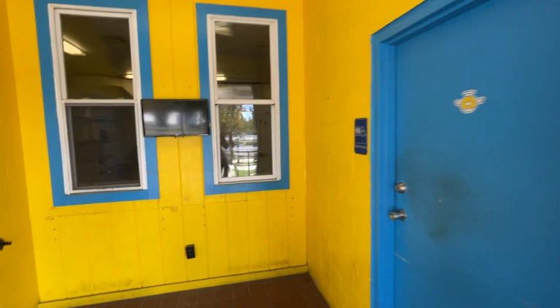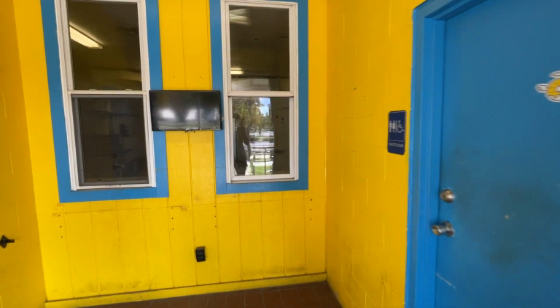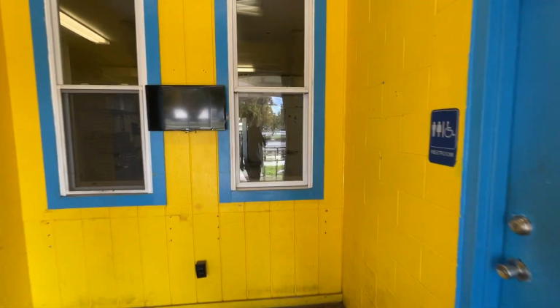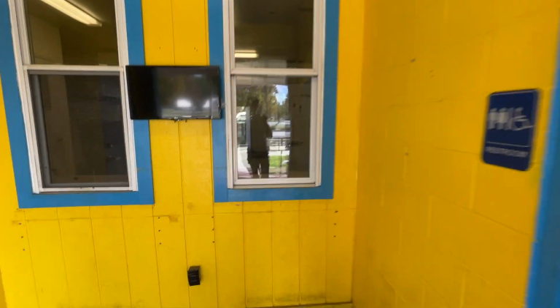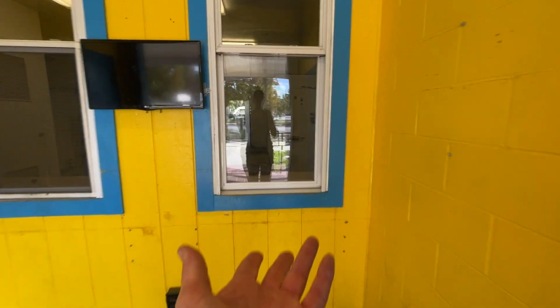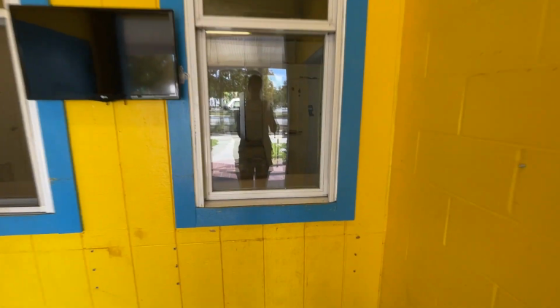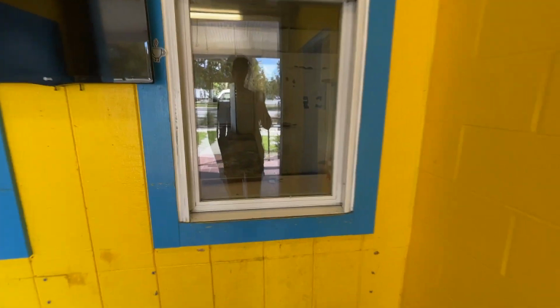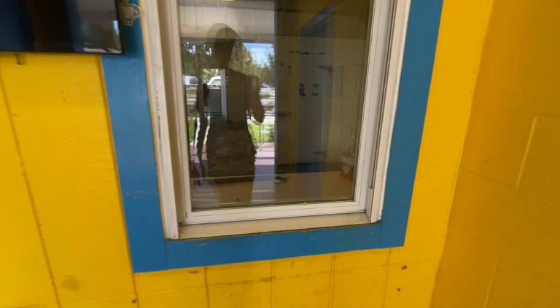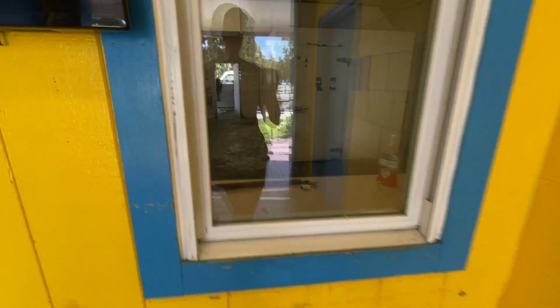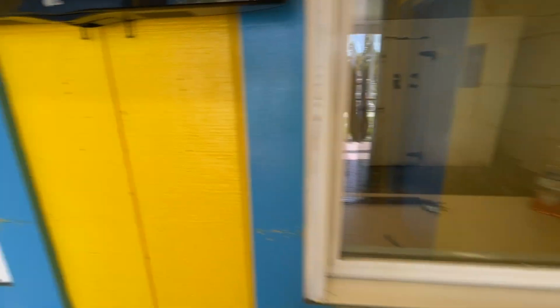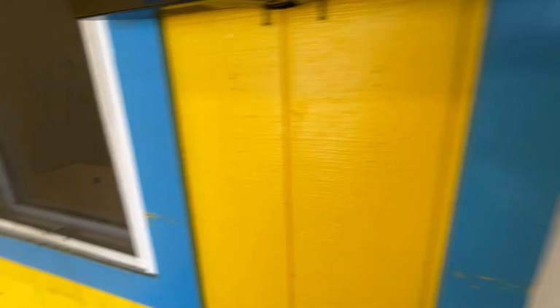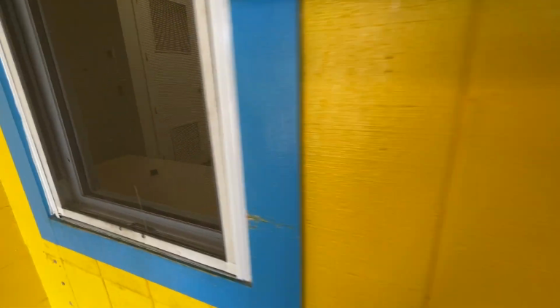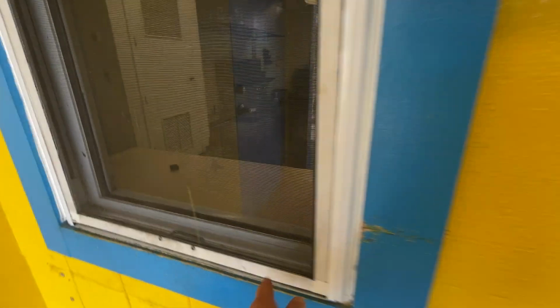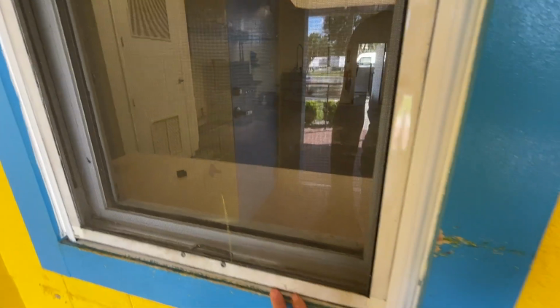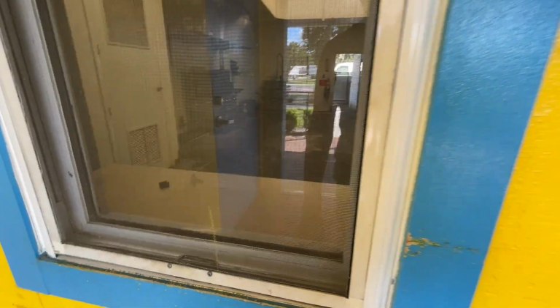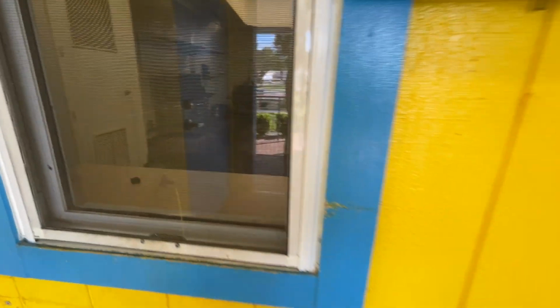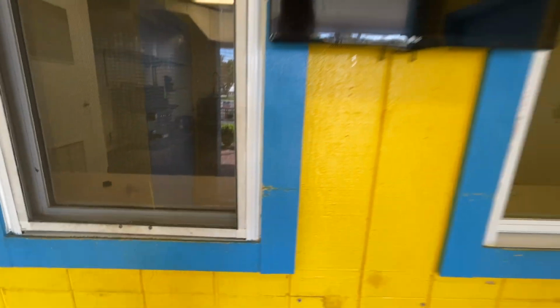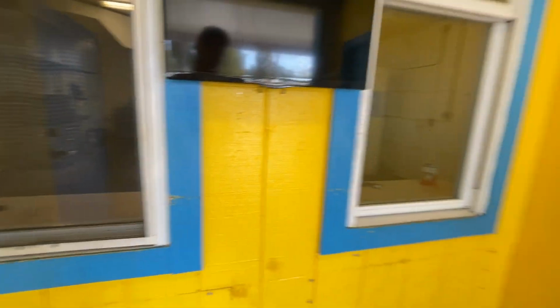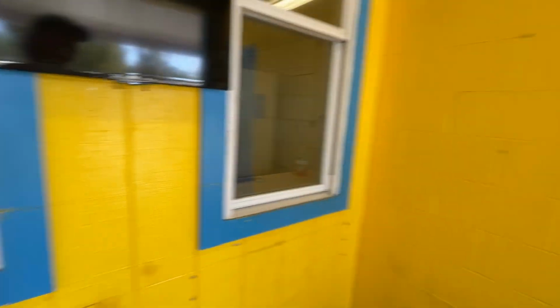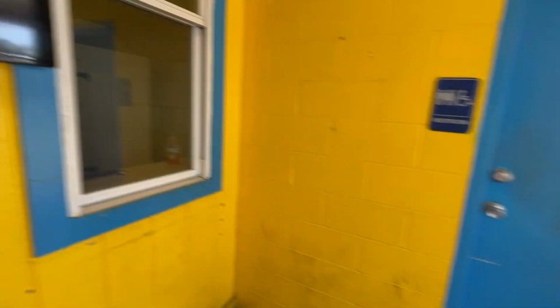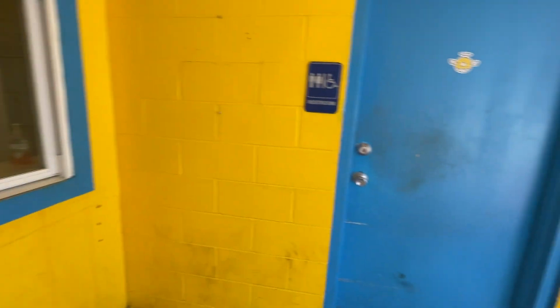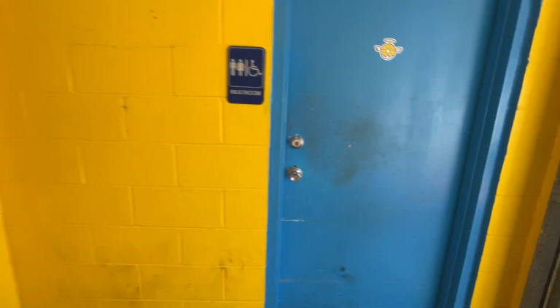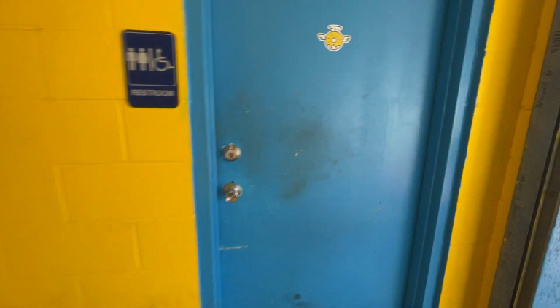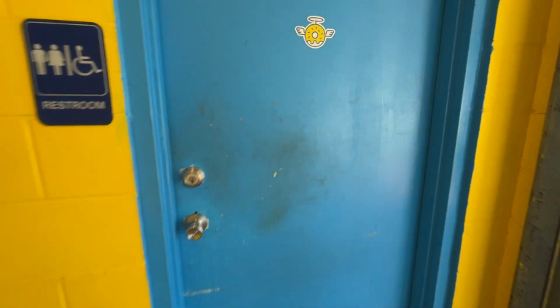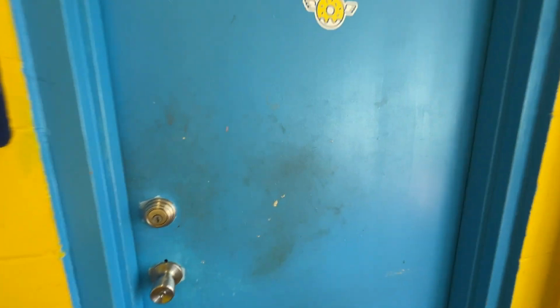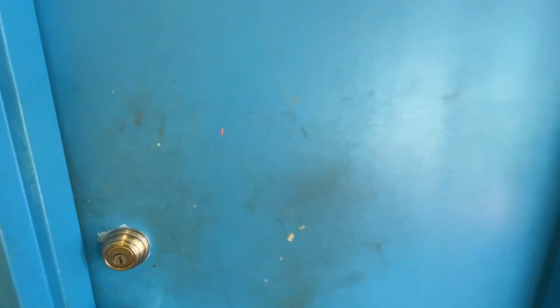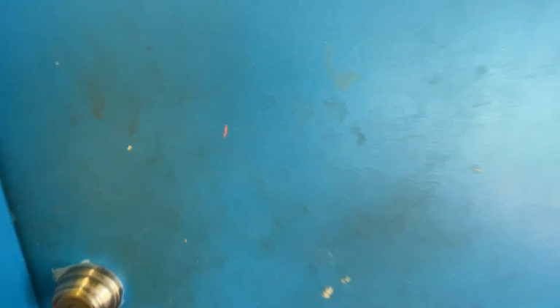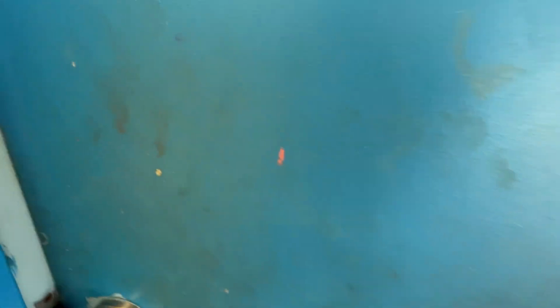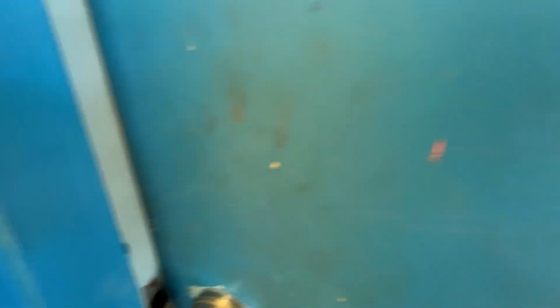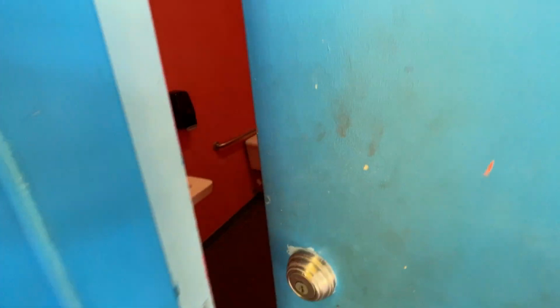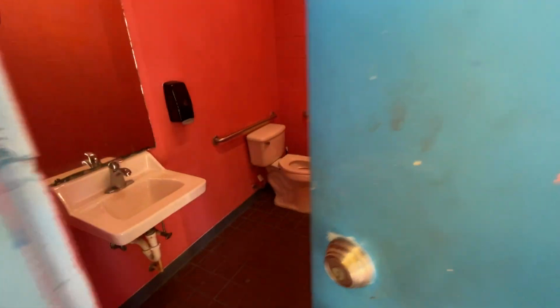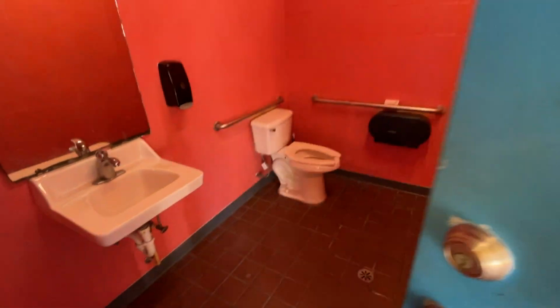You would walk up and order food from here. Co-ed bathroom.